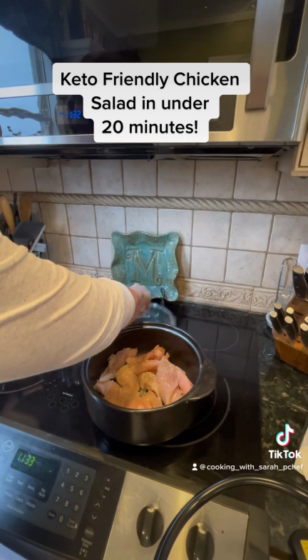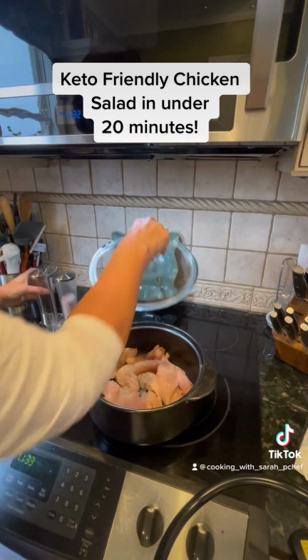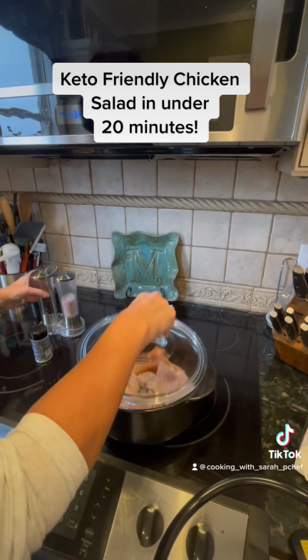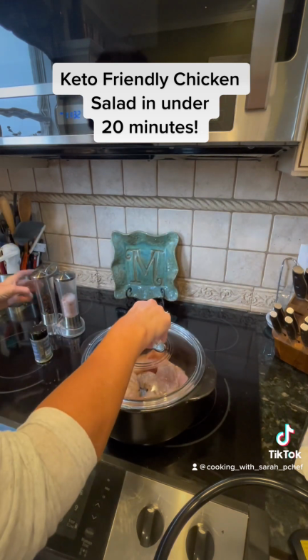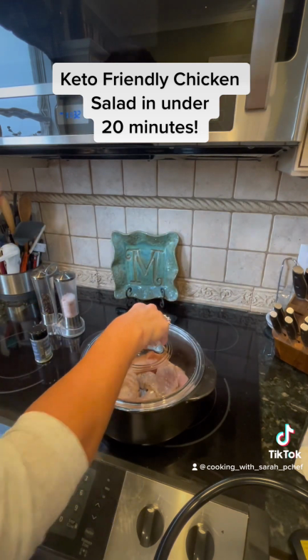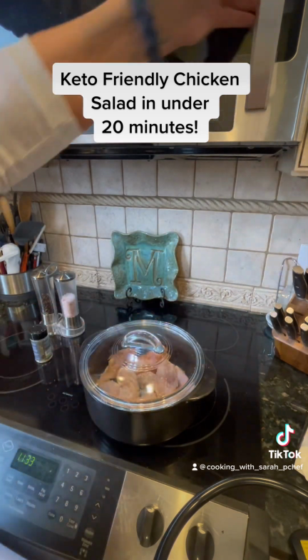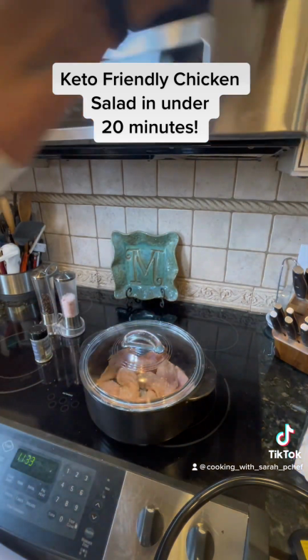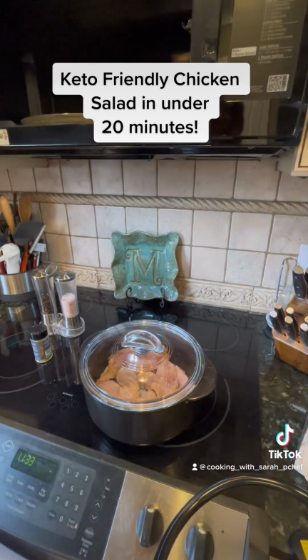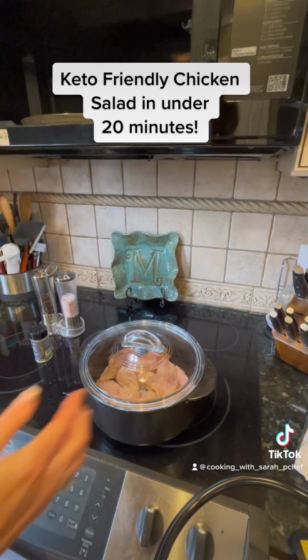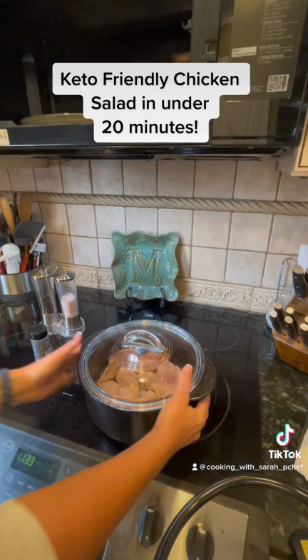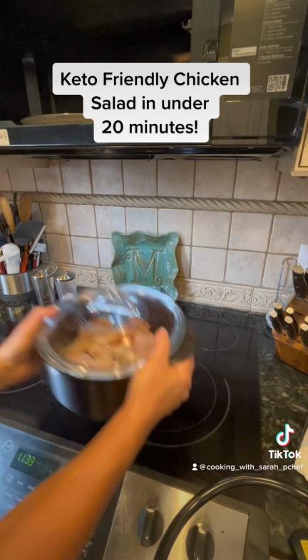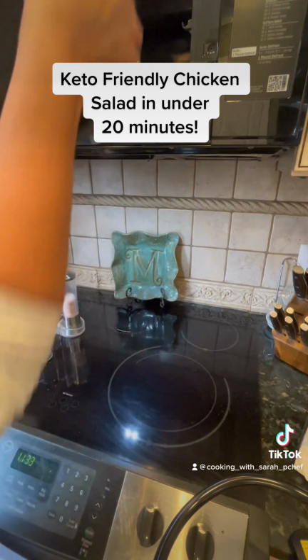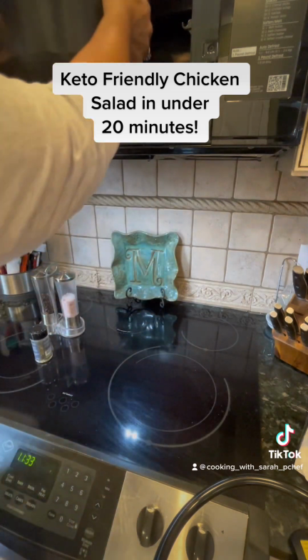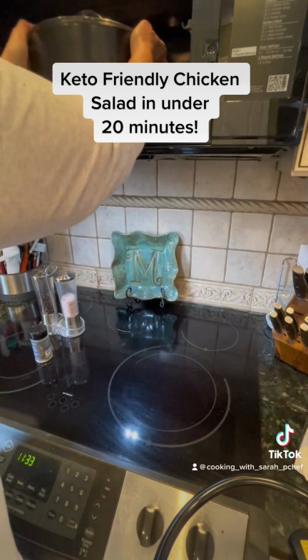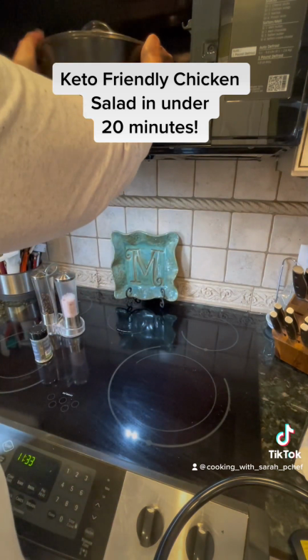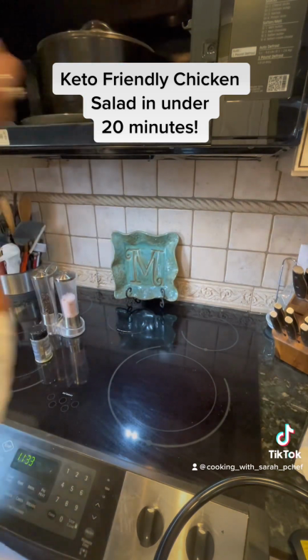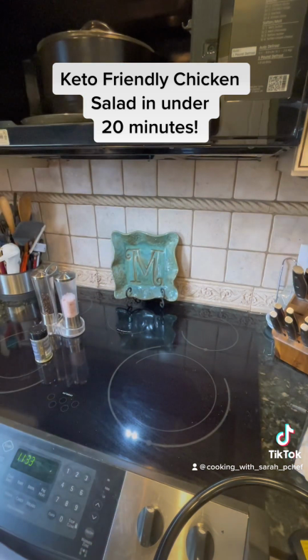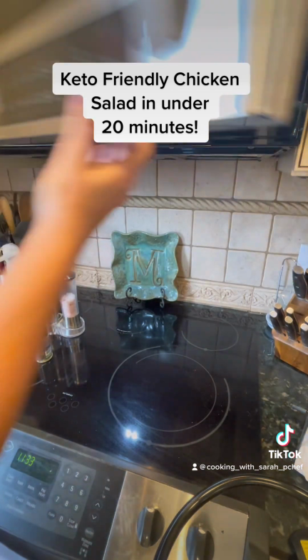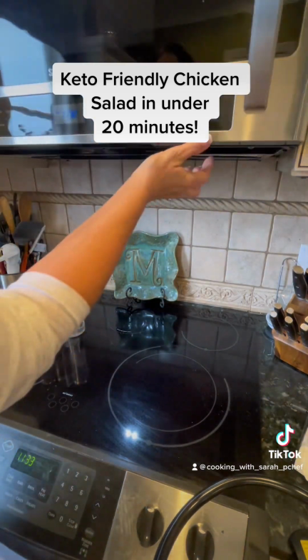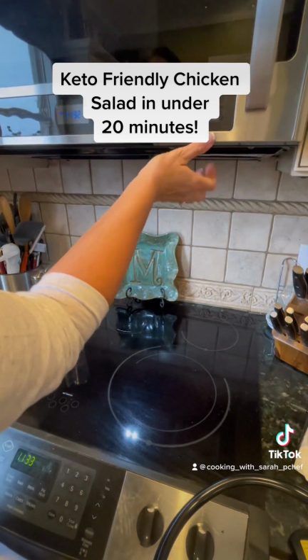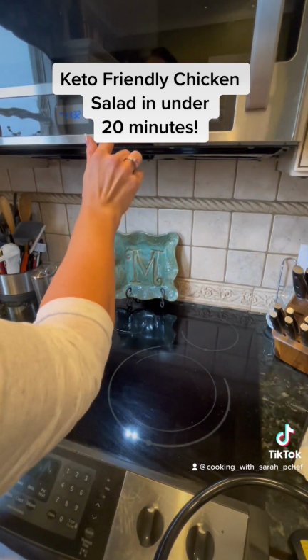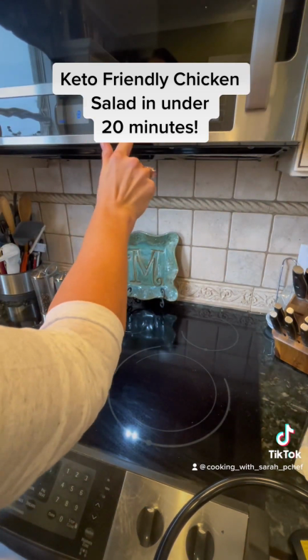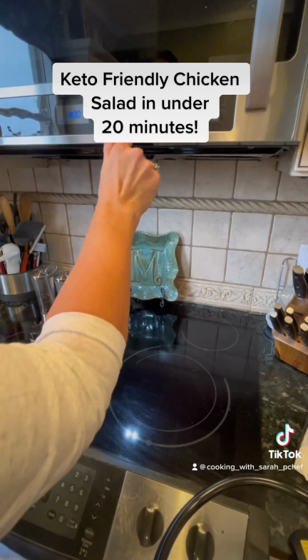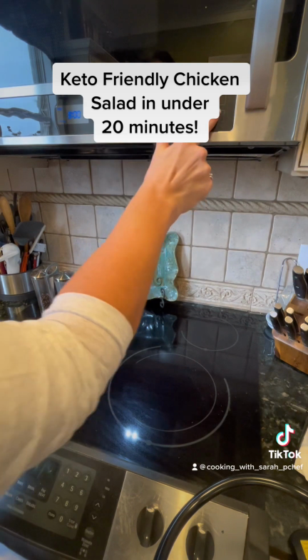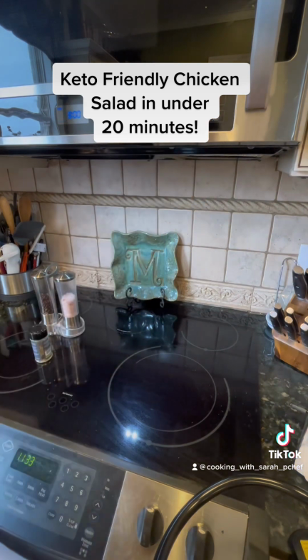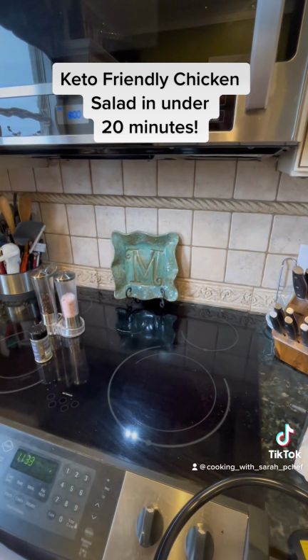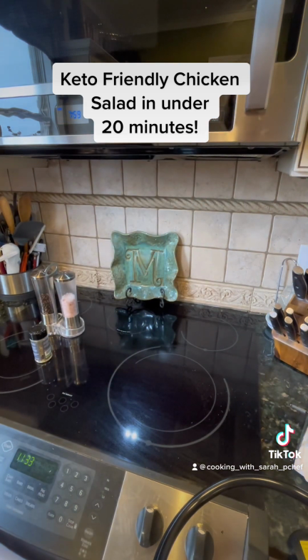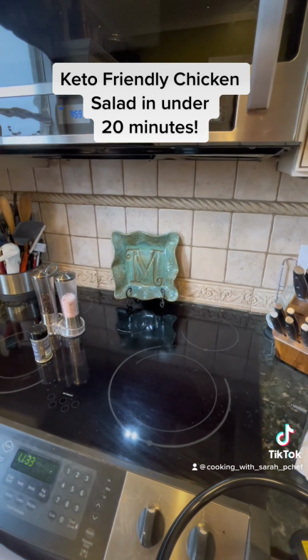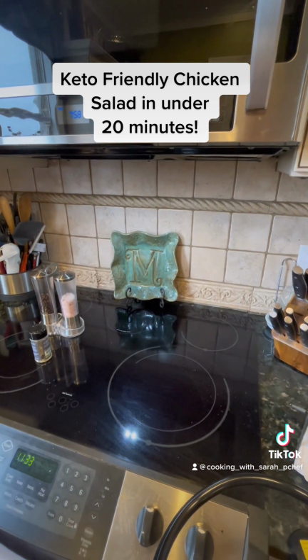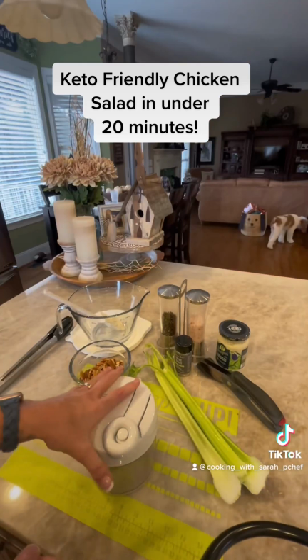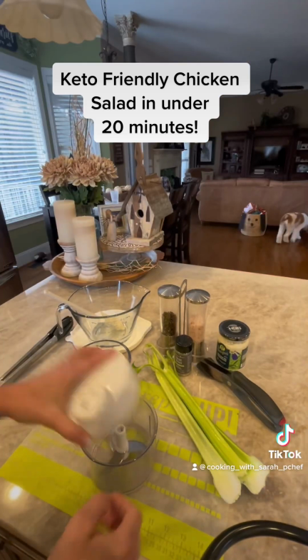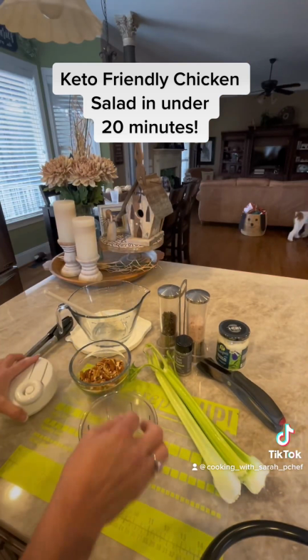Next we will cover the chicken and put it in the microwave — yes, I did say microwave — for about eight to ten minutes. If you have never microwaved fresh chicken, you are missing out.